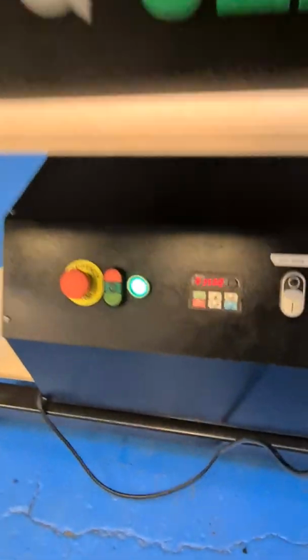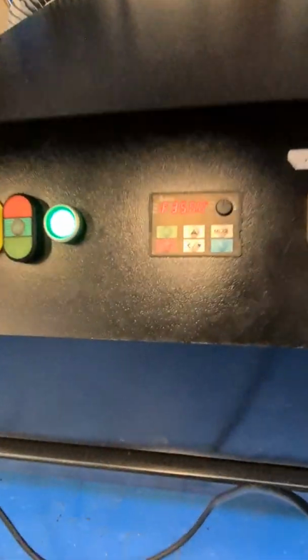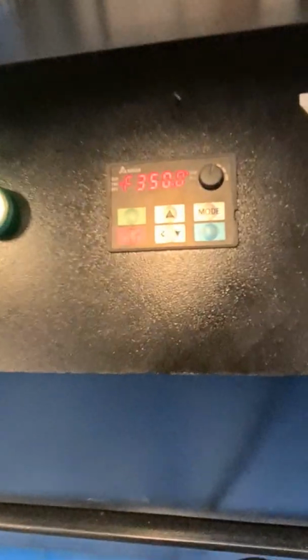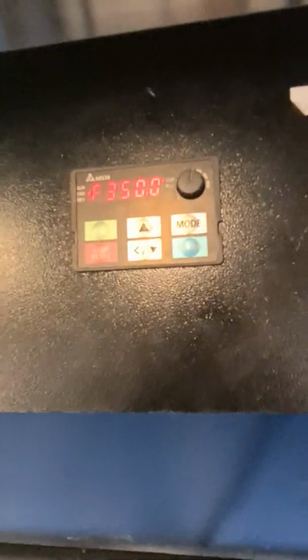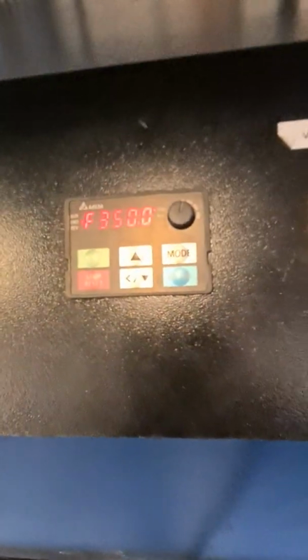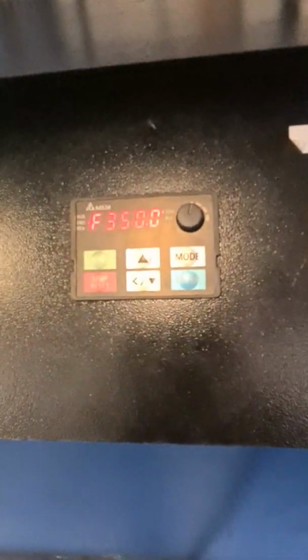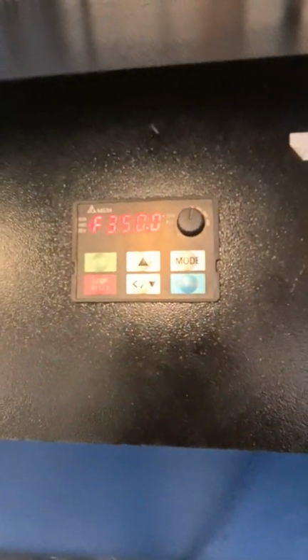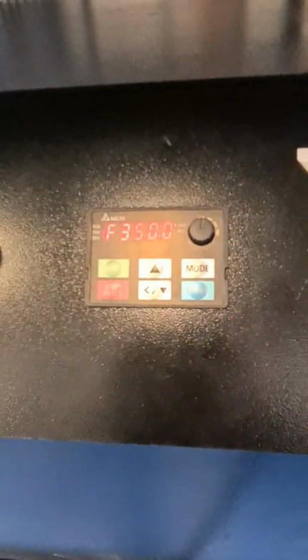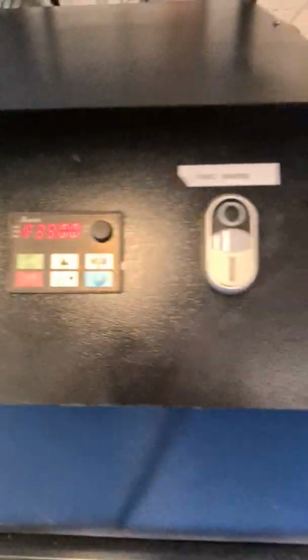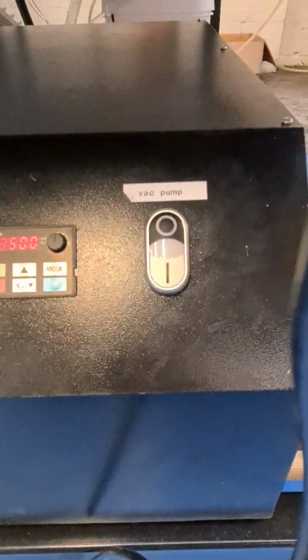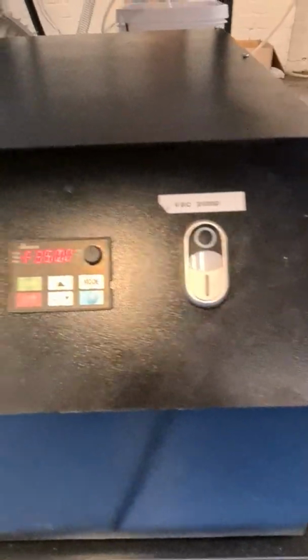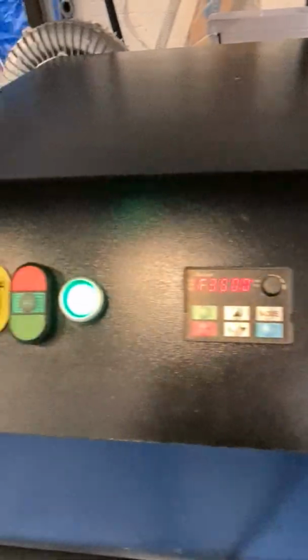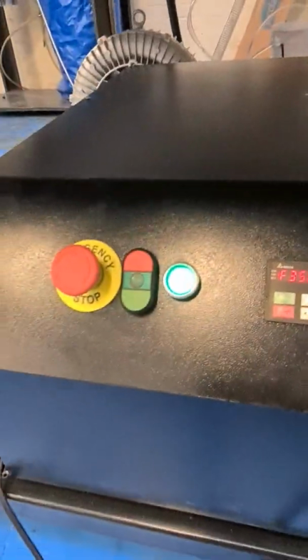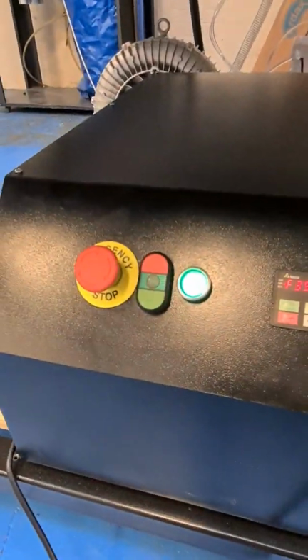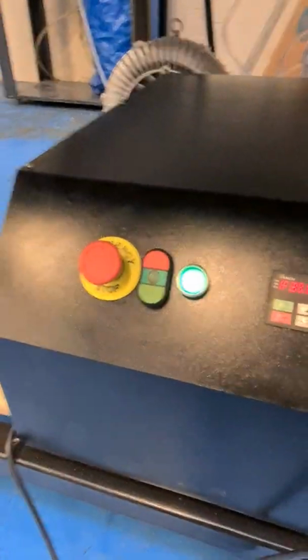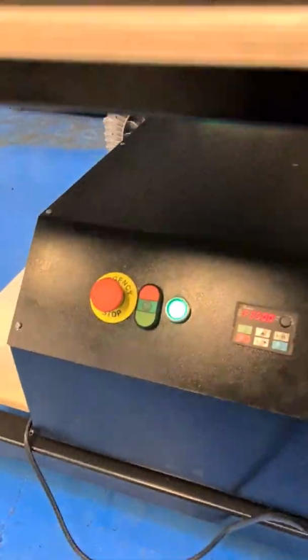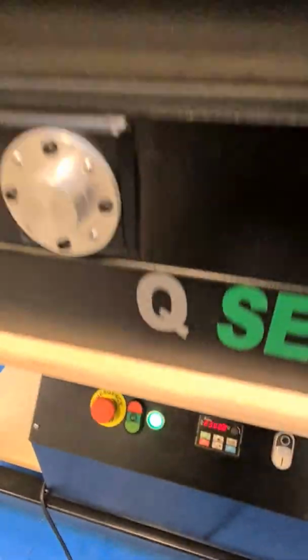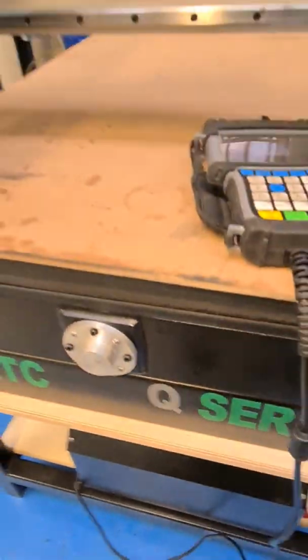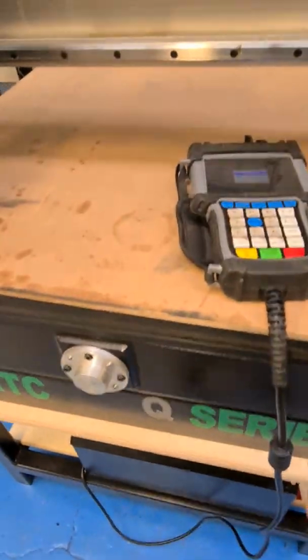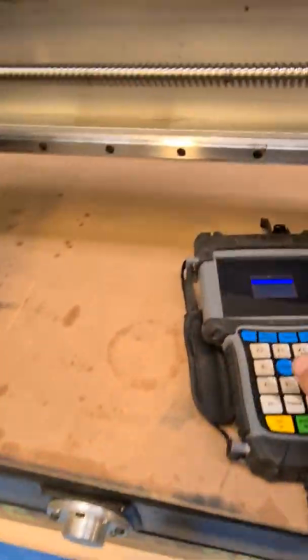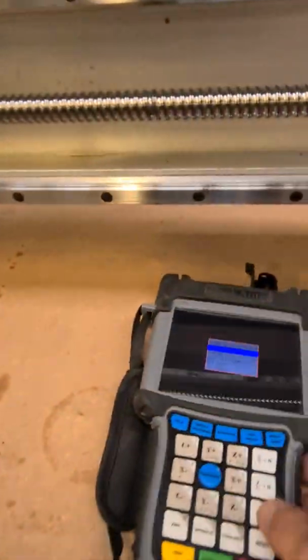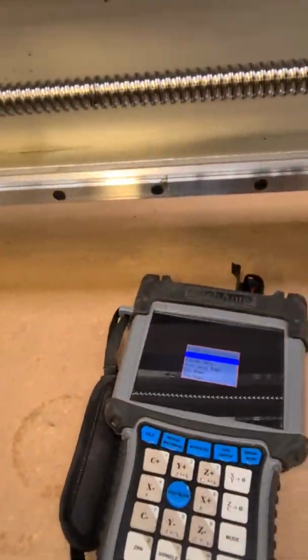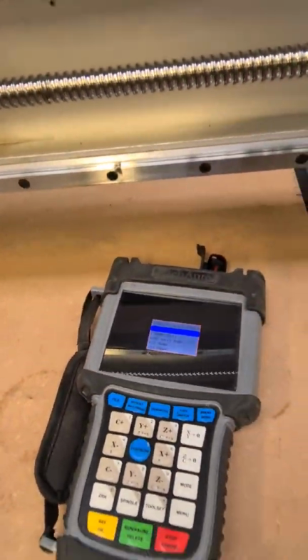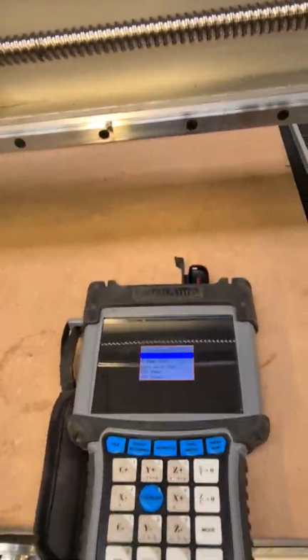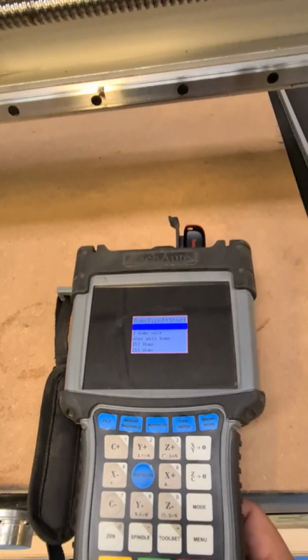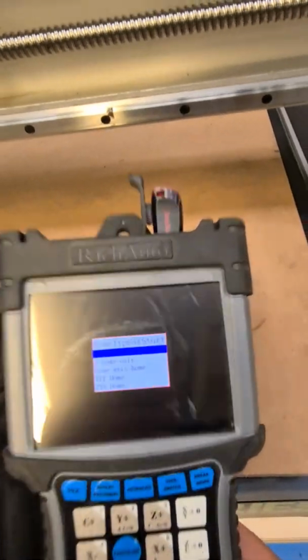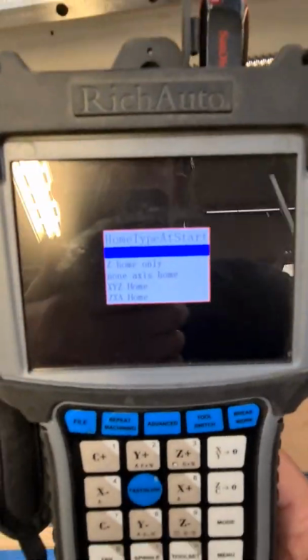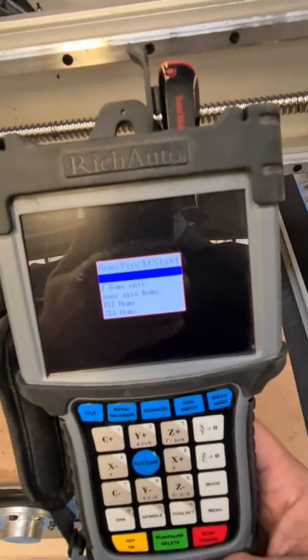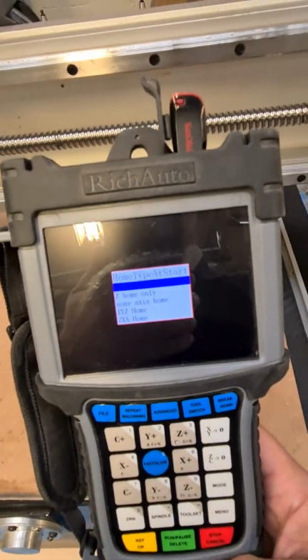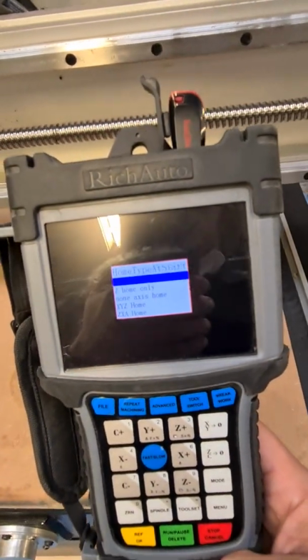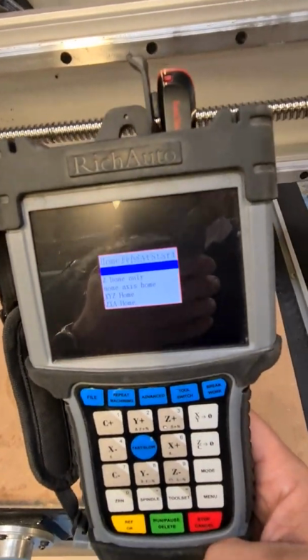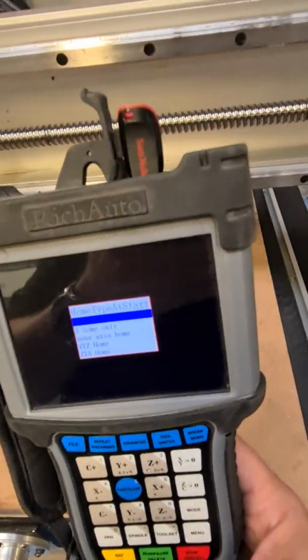There's a control cabinet with a variable frequency drive, and controls for the vacuum pump and water pump. These use a Rich Auto B57 handheld controller.